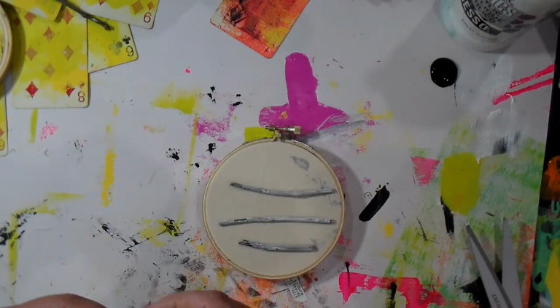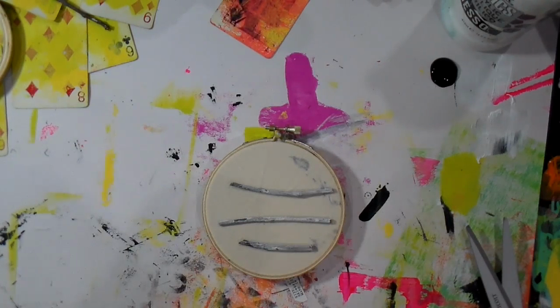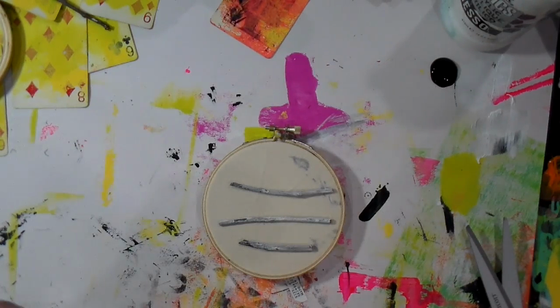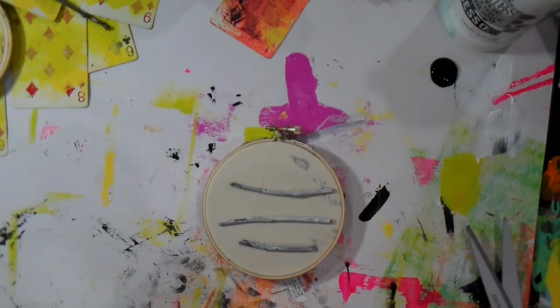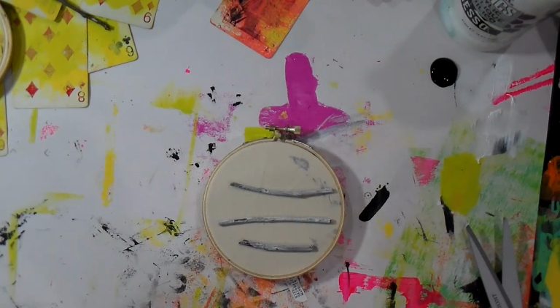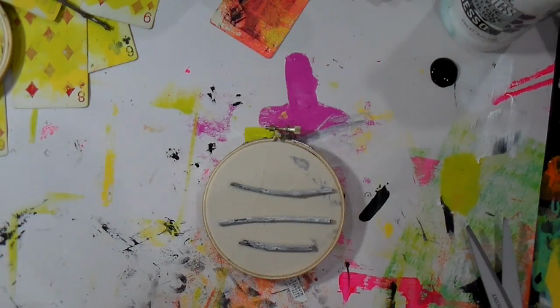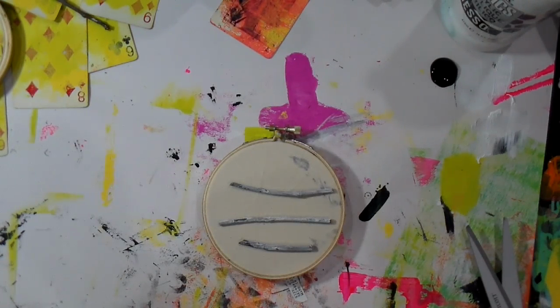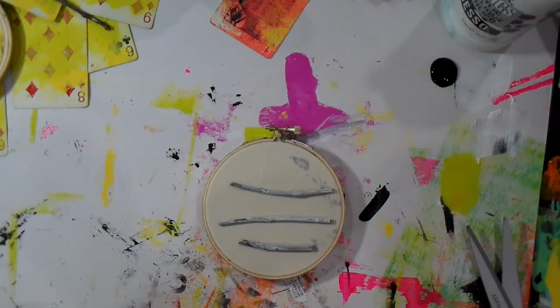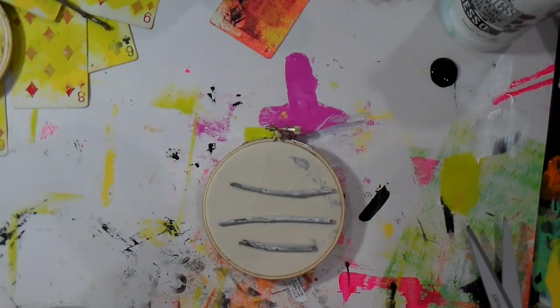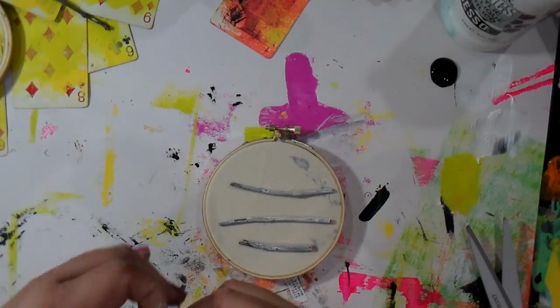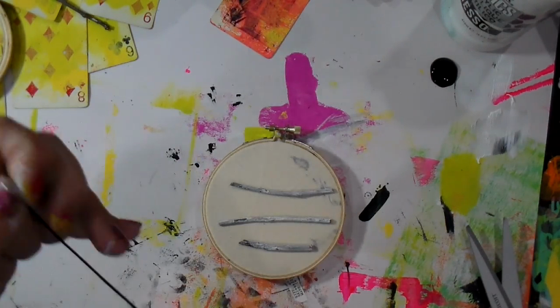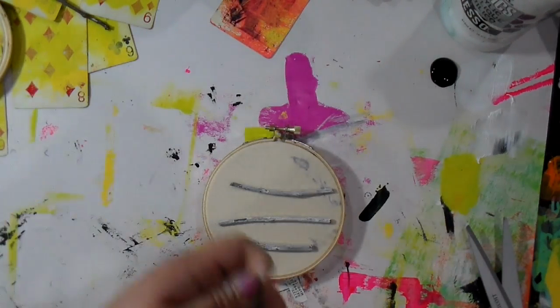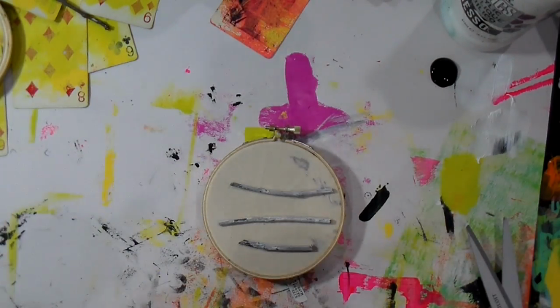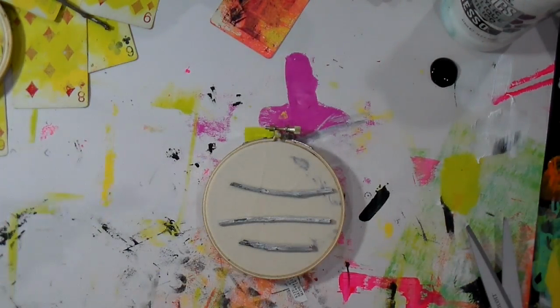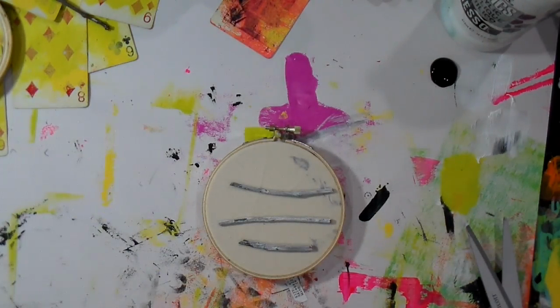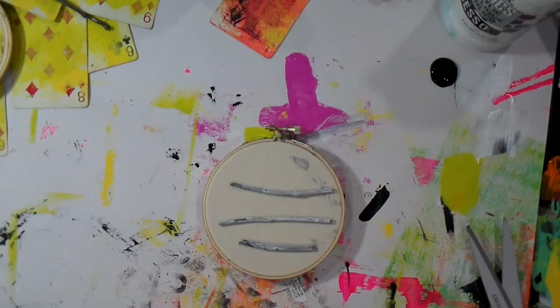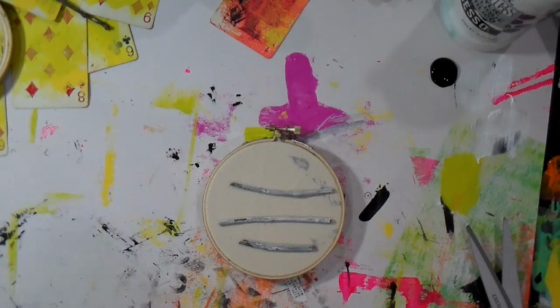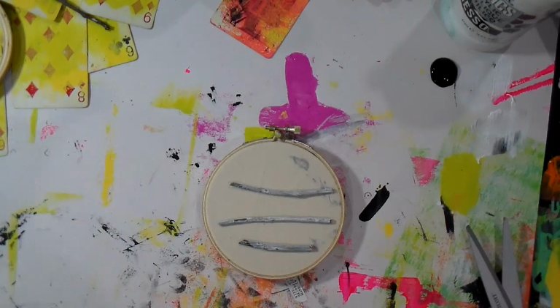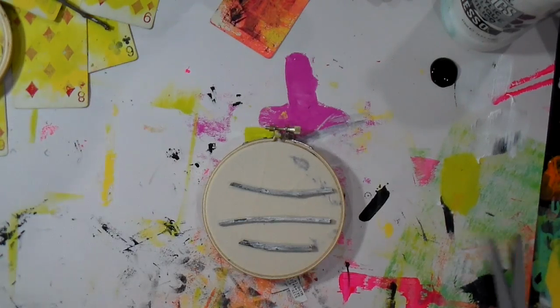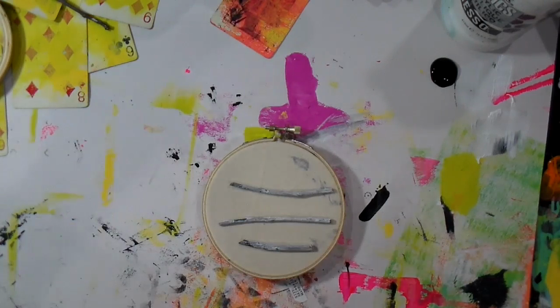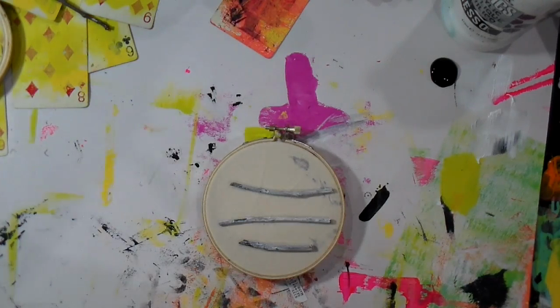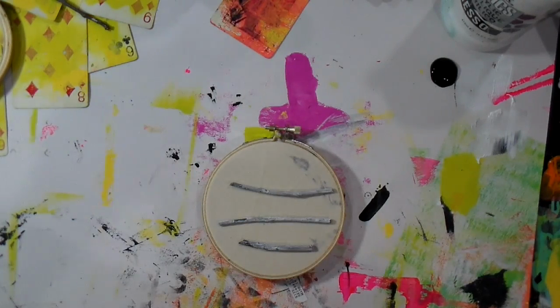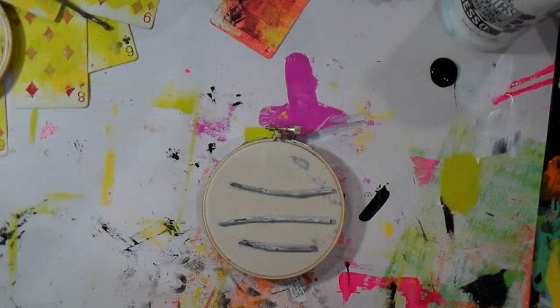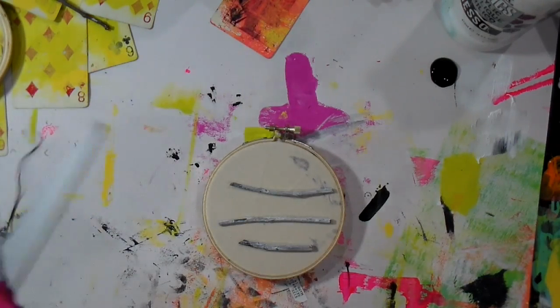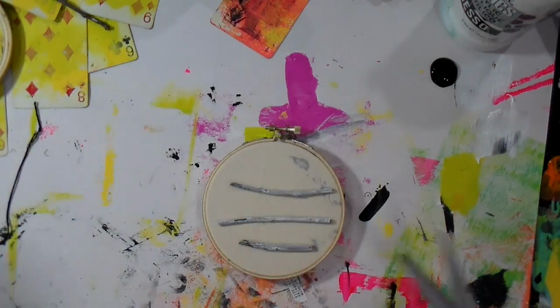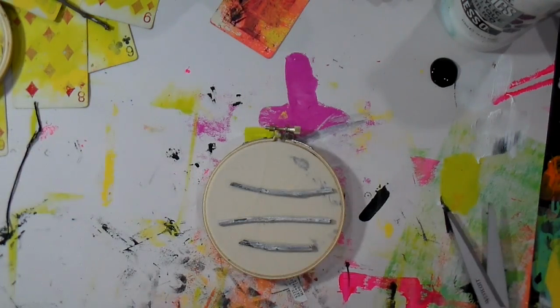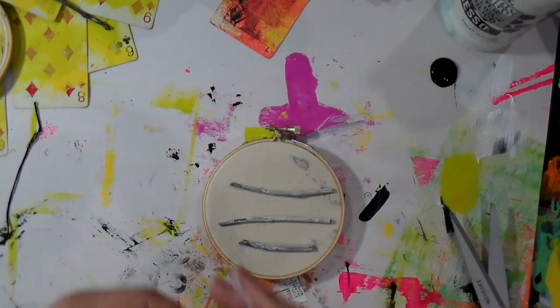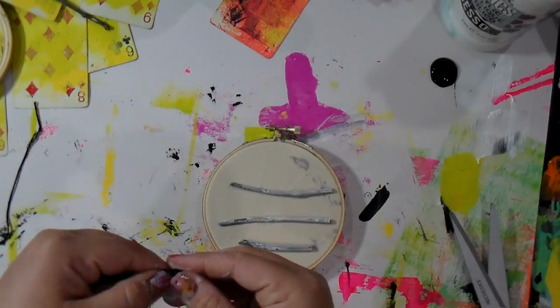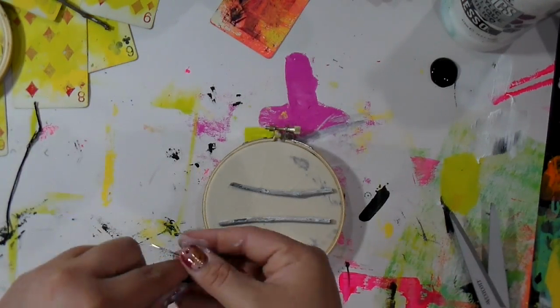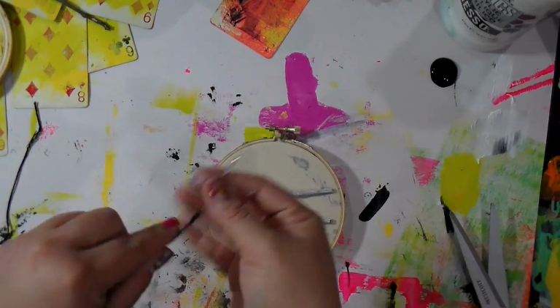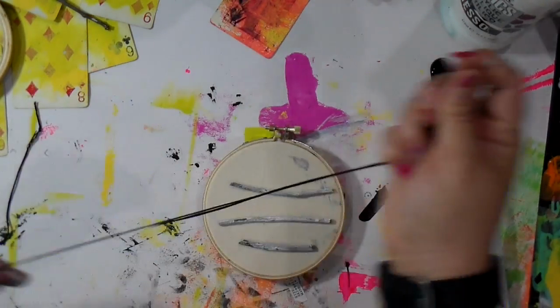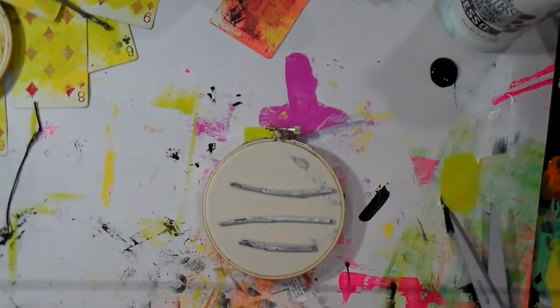Then we go back with the needle and the DMC floss and stitch the twig pieces on there — easy peasy!